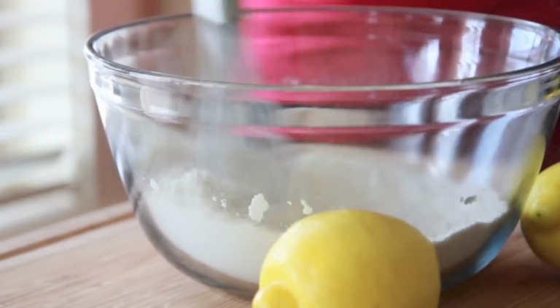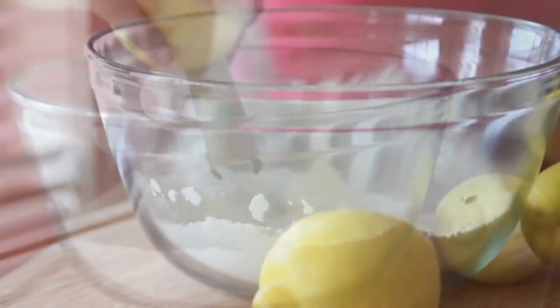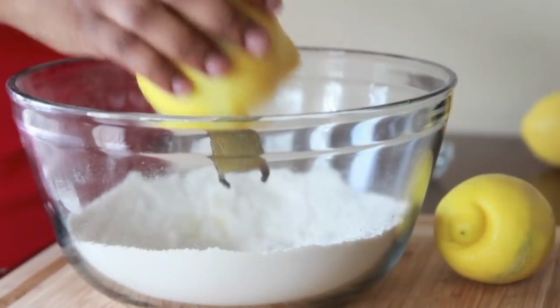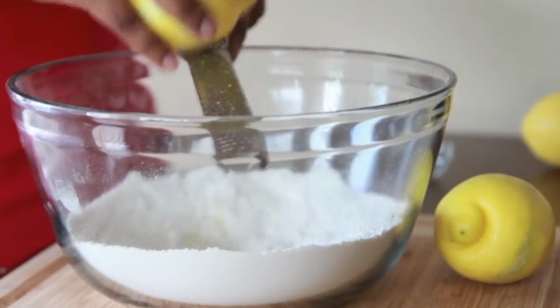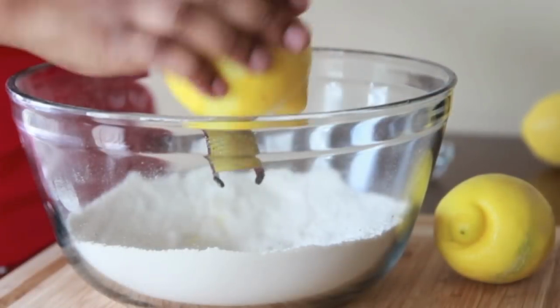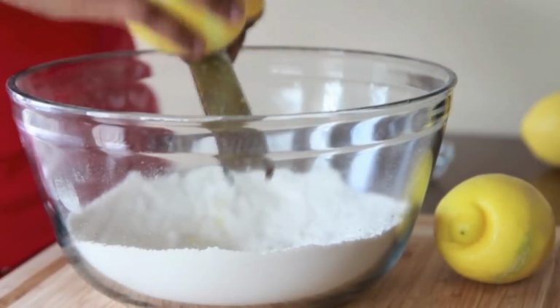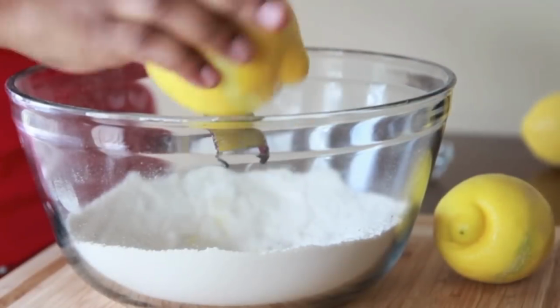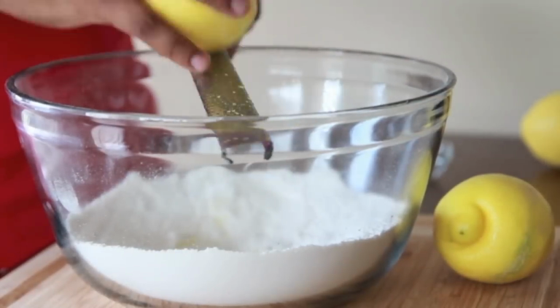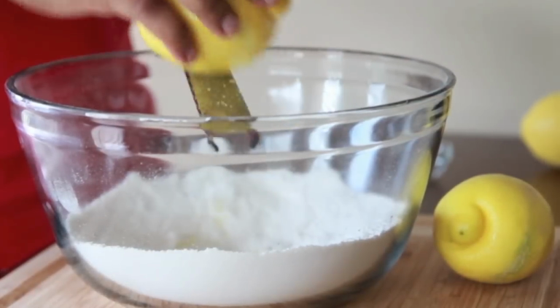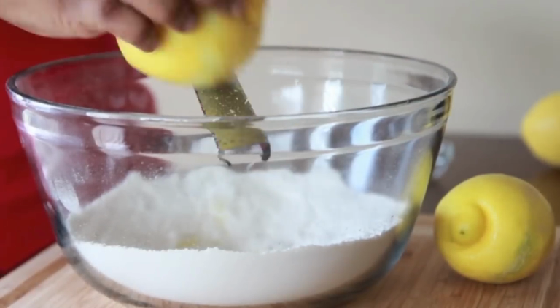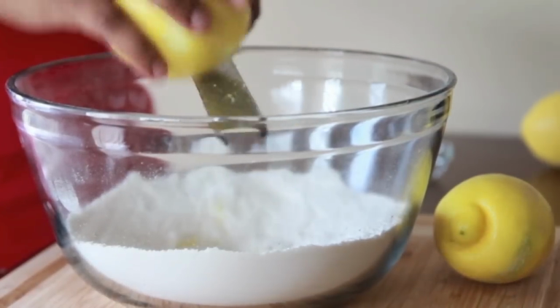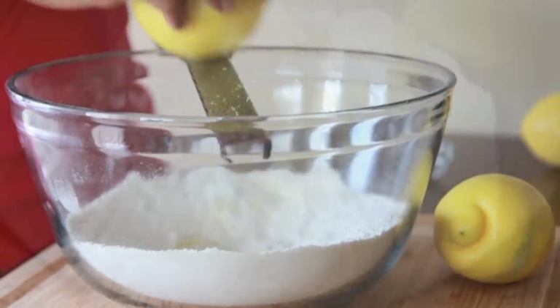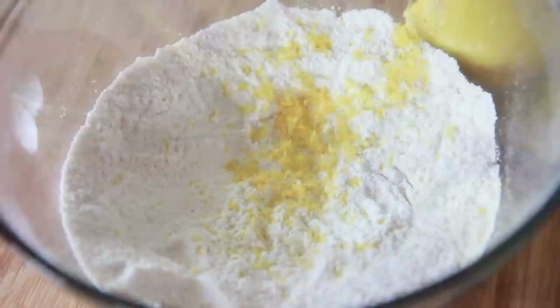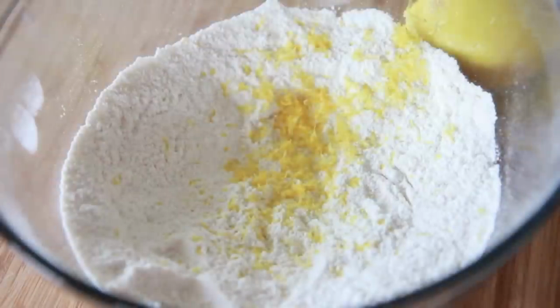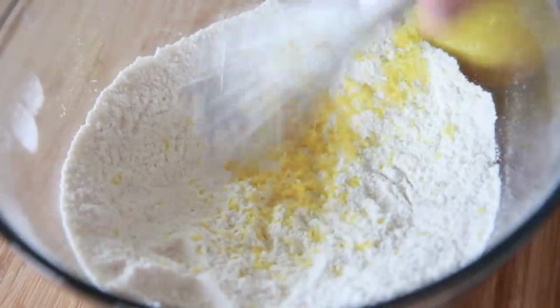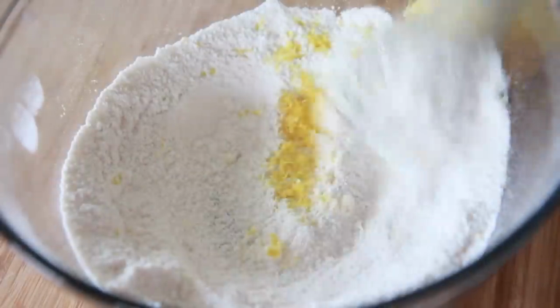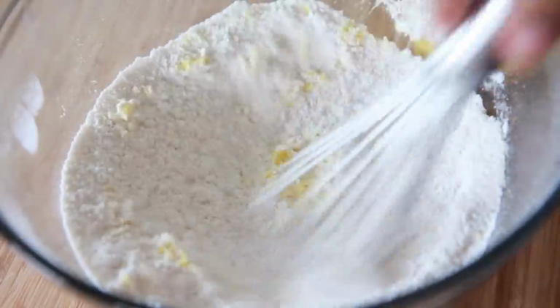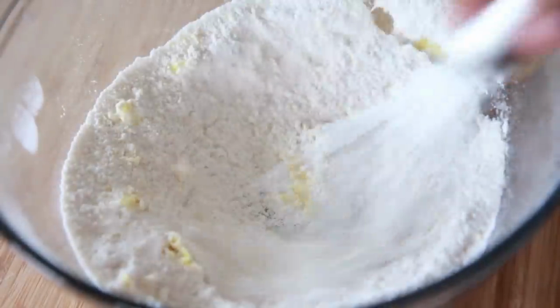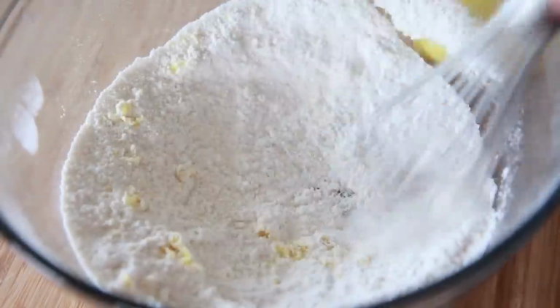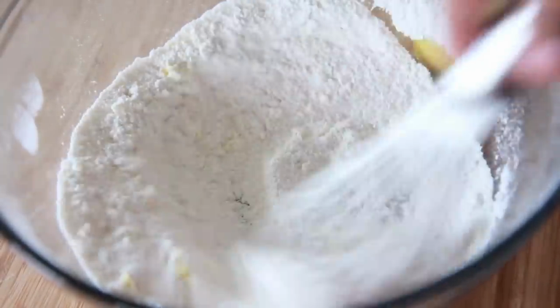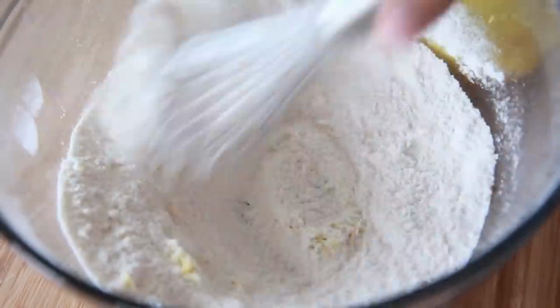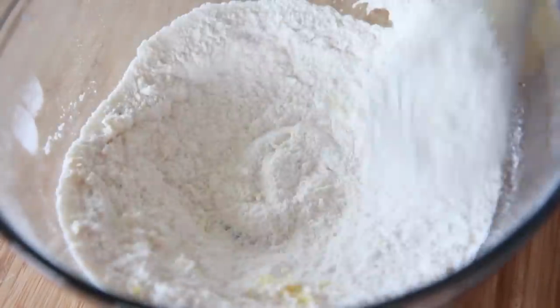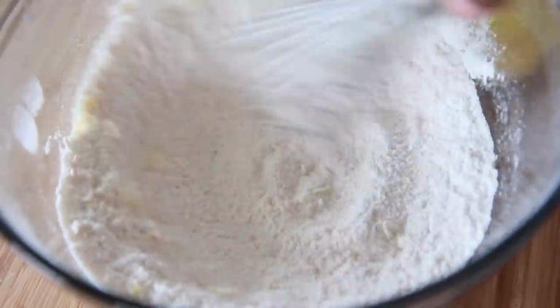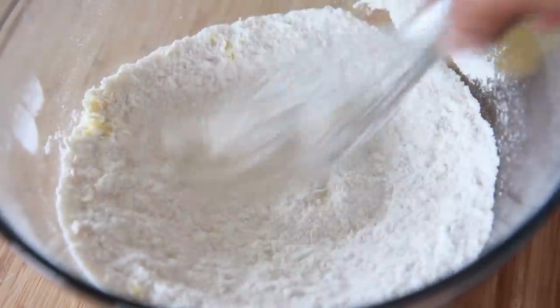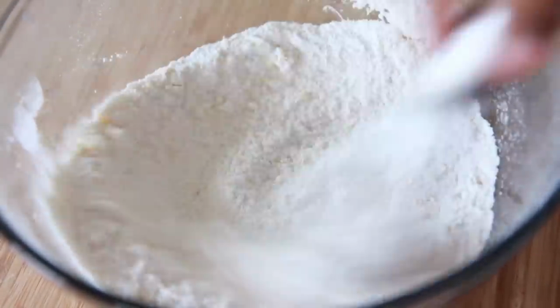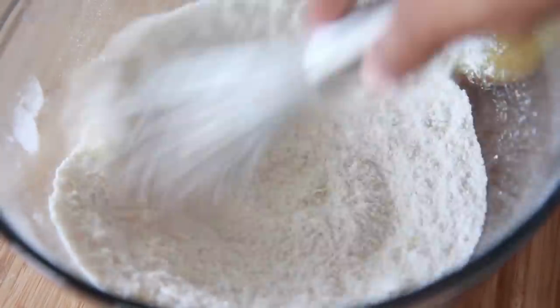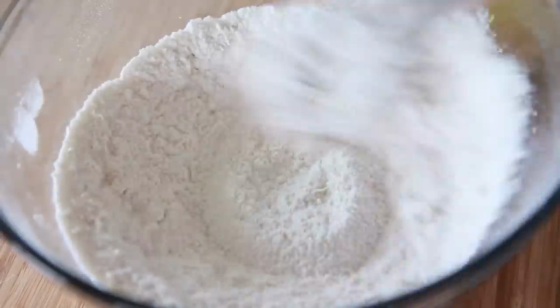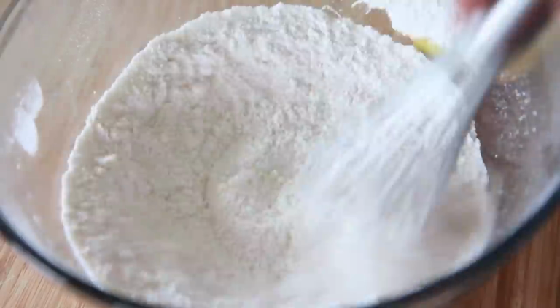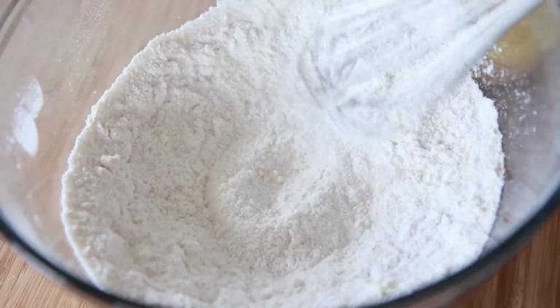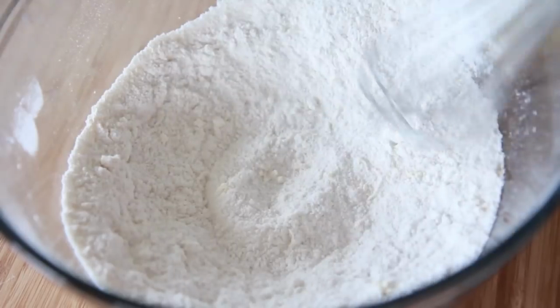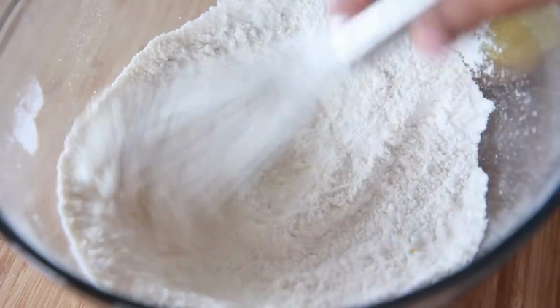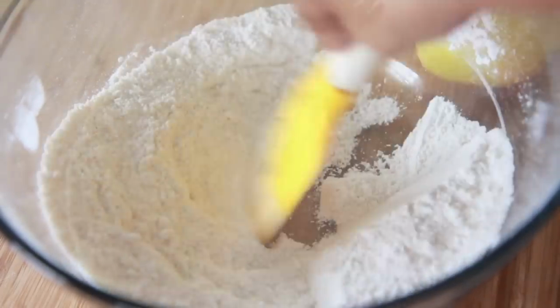Then we're going to add in some good old fresh lemon zest. Those are some big old lemons, aren't they? Jeez Louise! Then go ahead and mix in that lemon zest. I like a lot of lemon zest in mine.